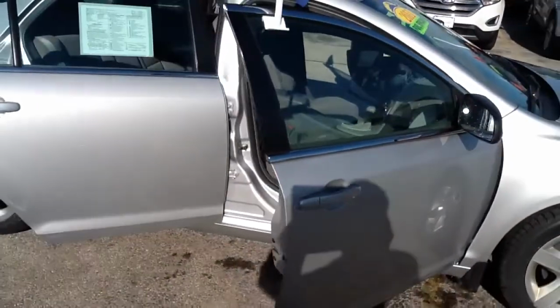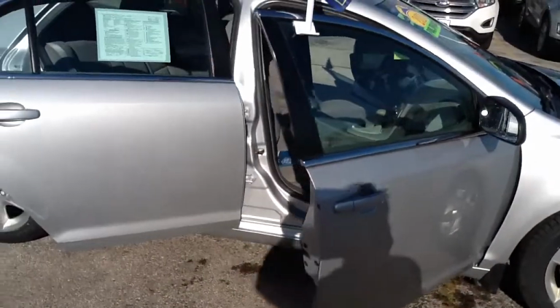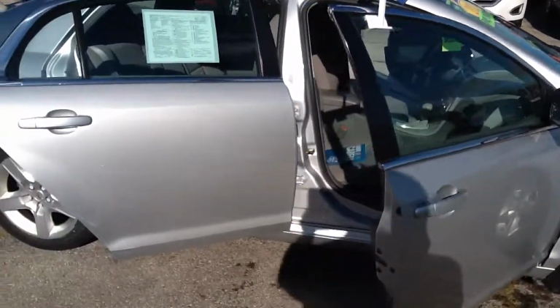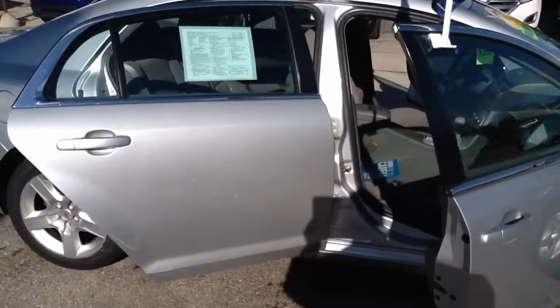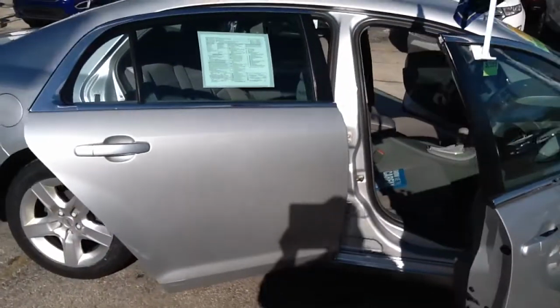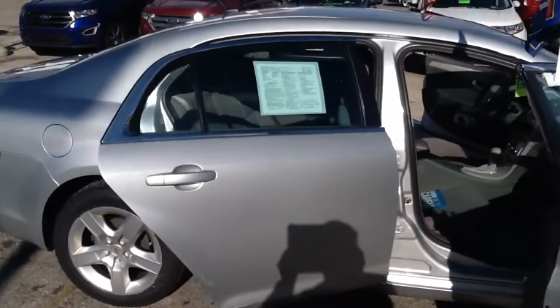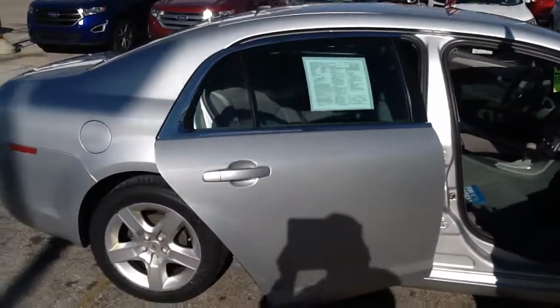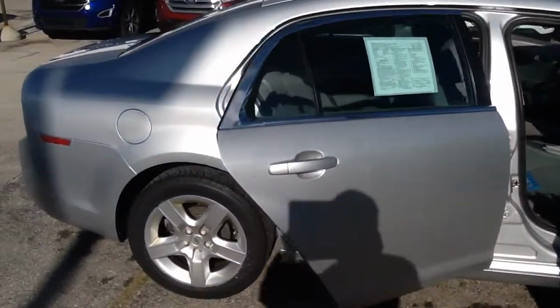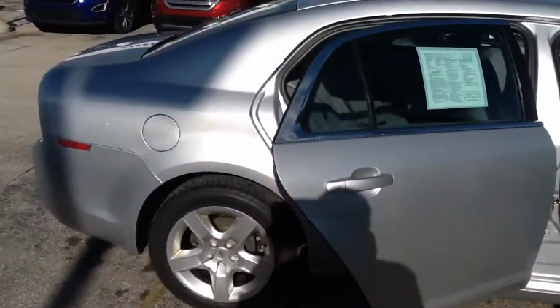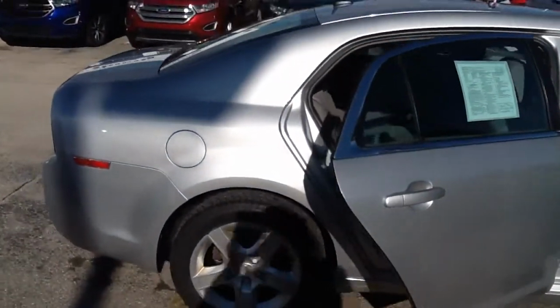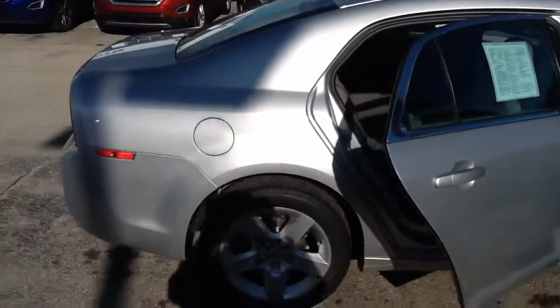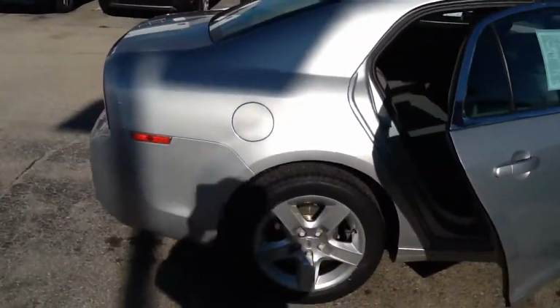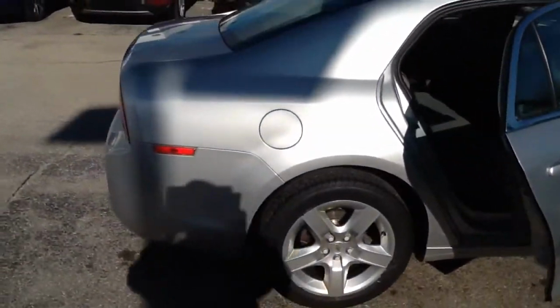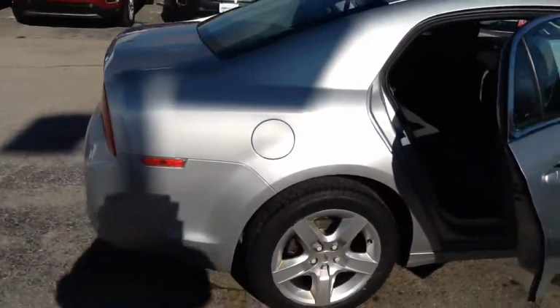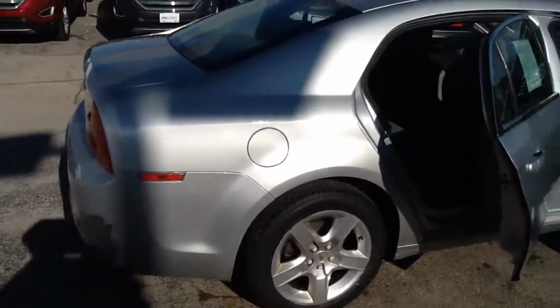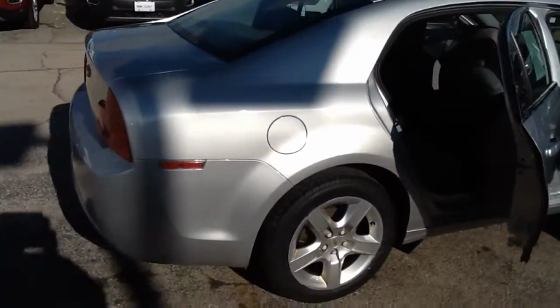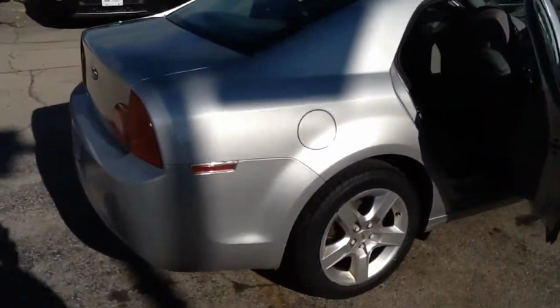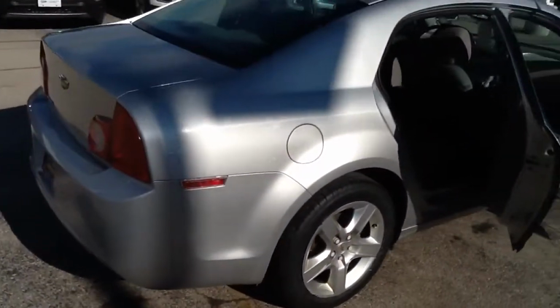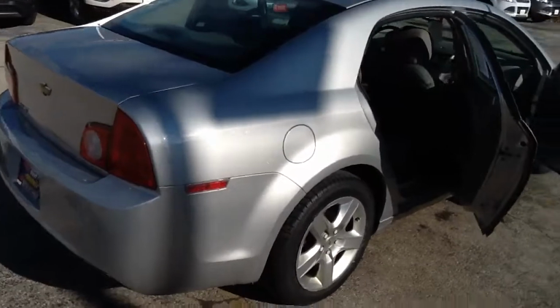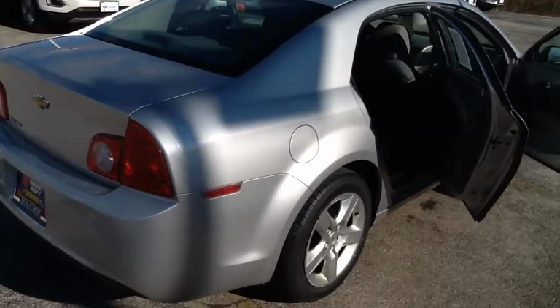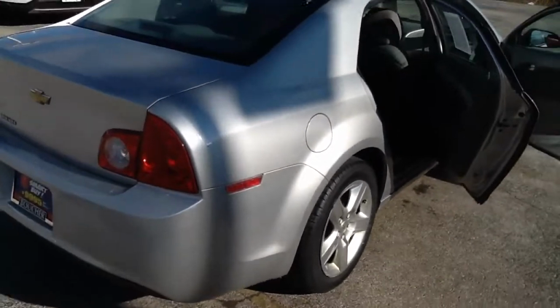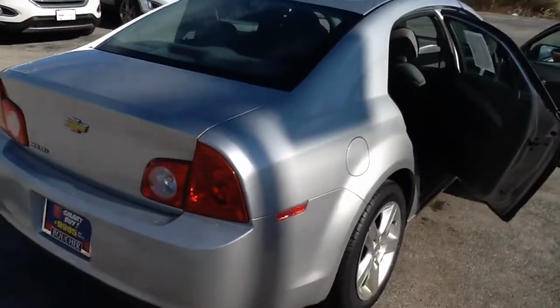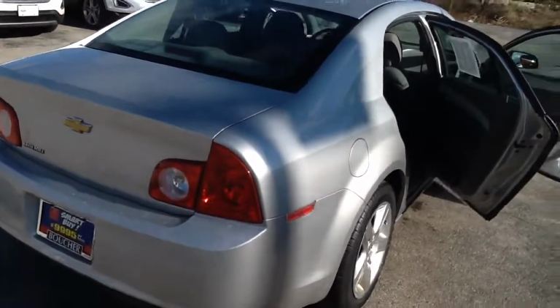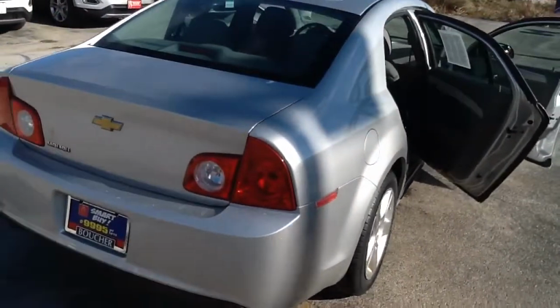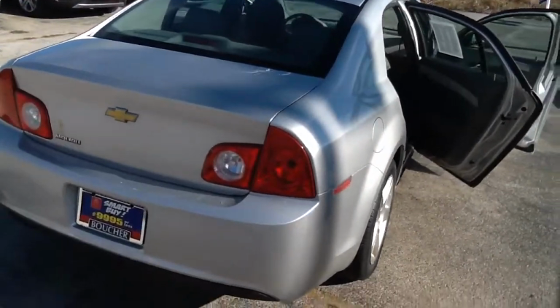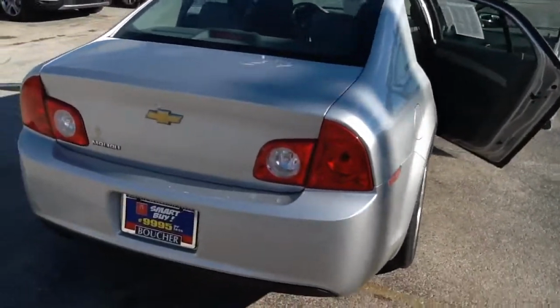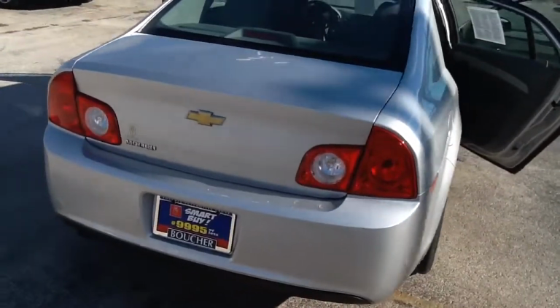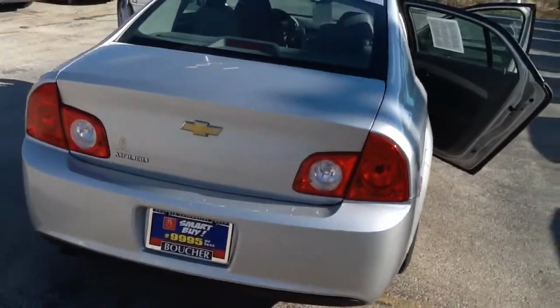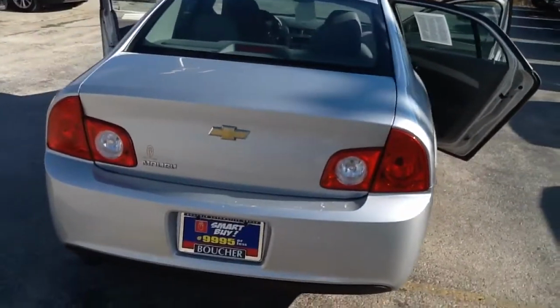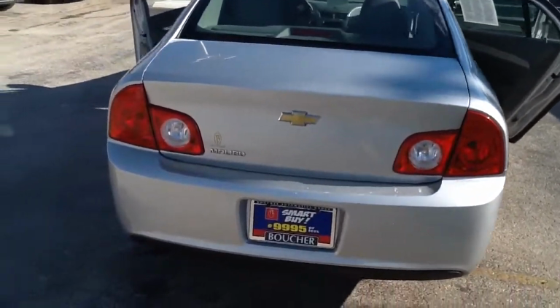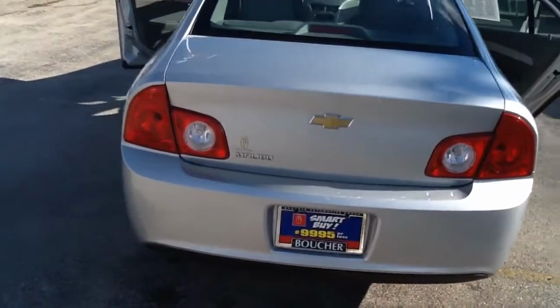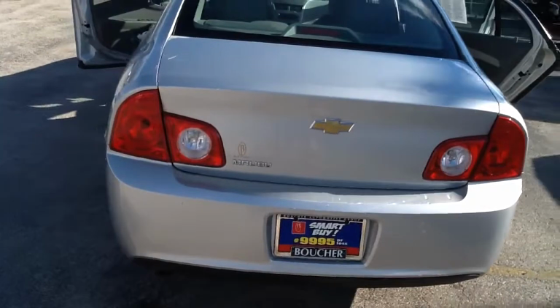It's sporting a brand new battery, new tires, and new brakes. Its super efficient 2.4 liter engine is a gas saver. It has been reconditioned and expertly detailed, and it also comes with a smart care maintenance package.